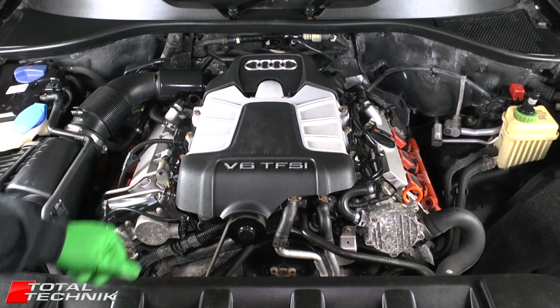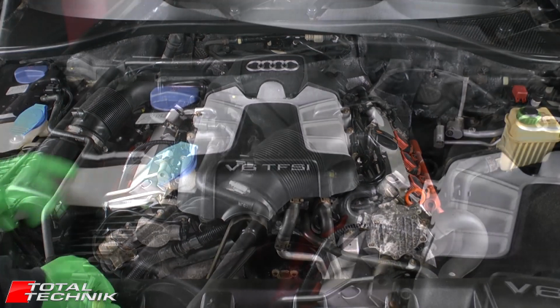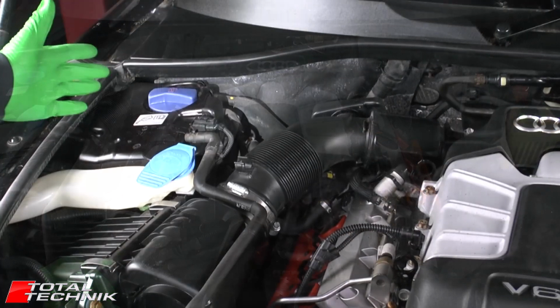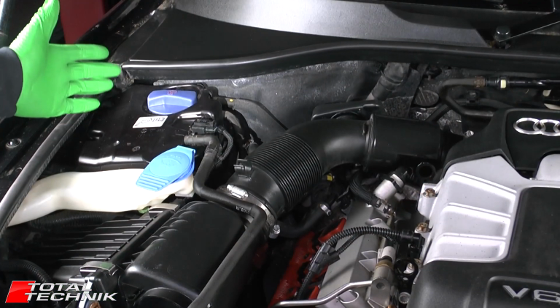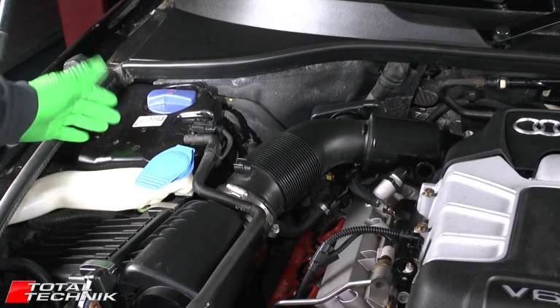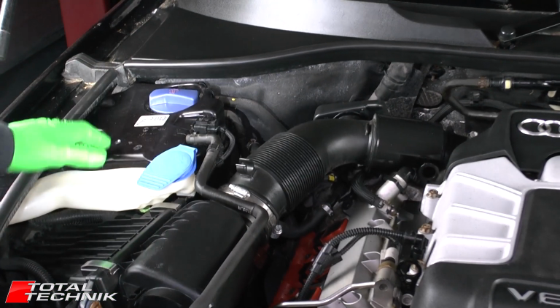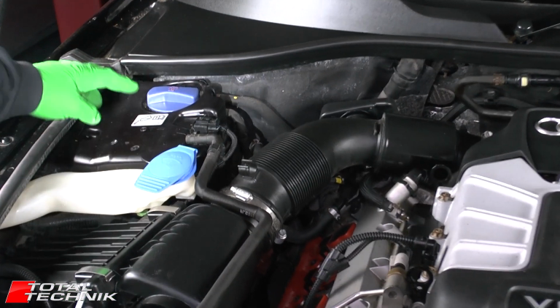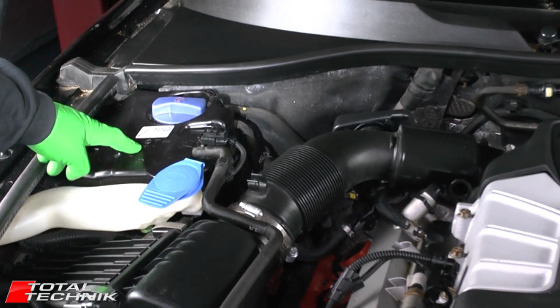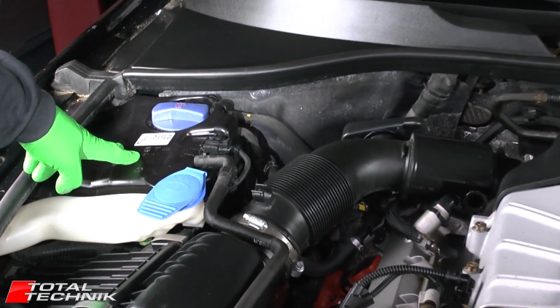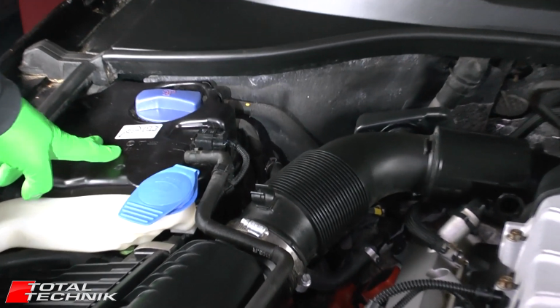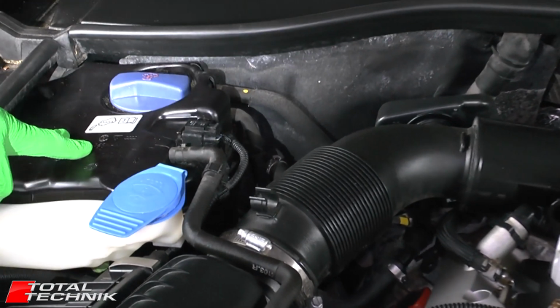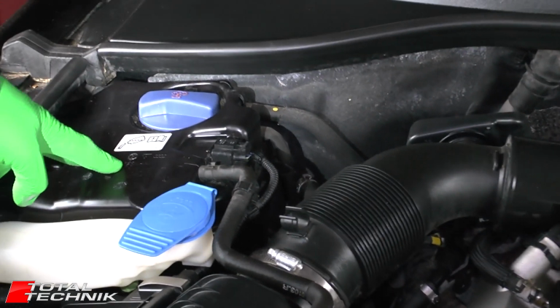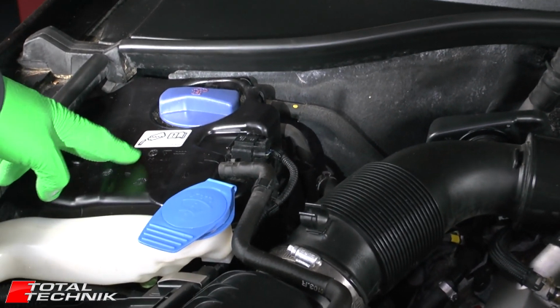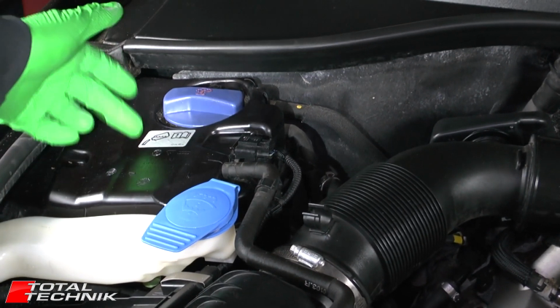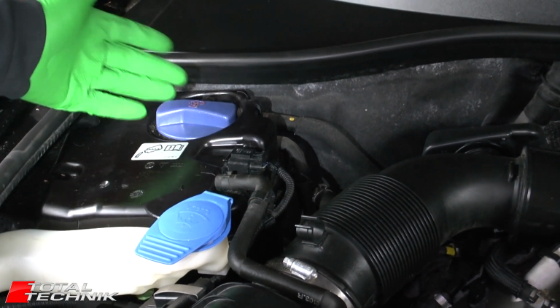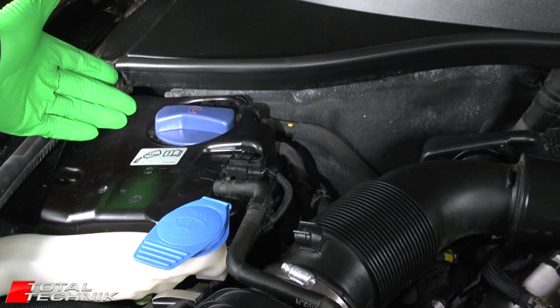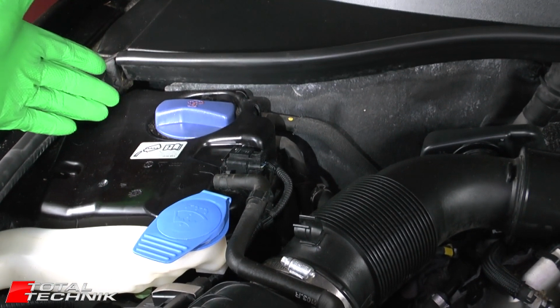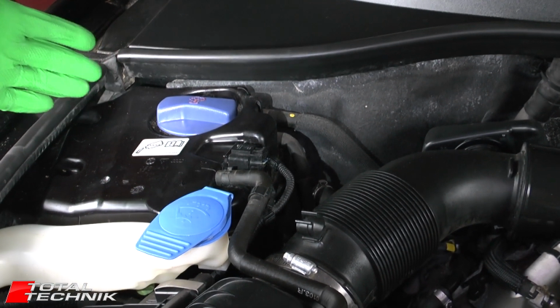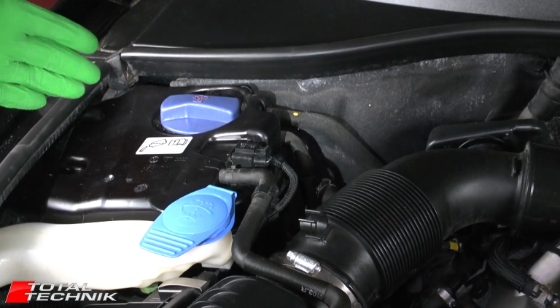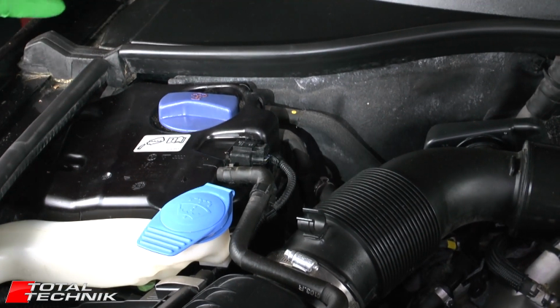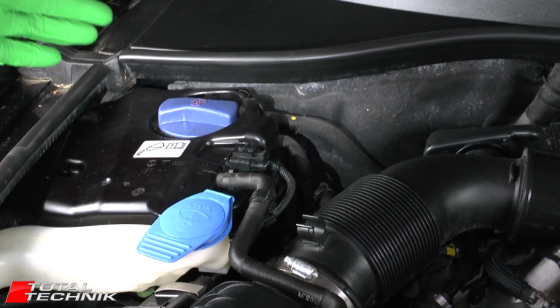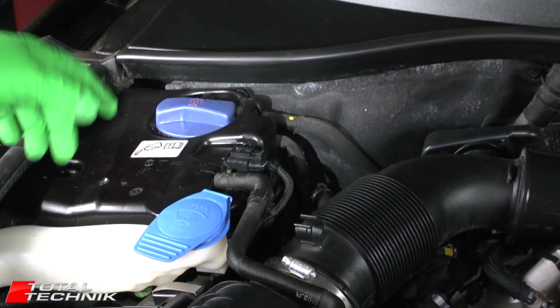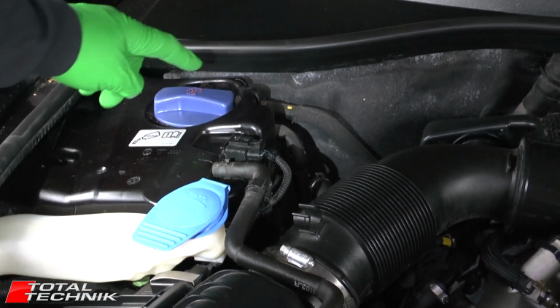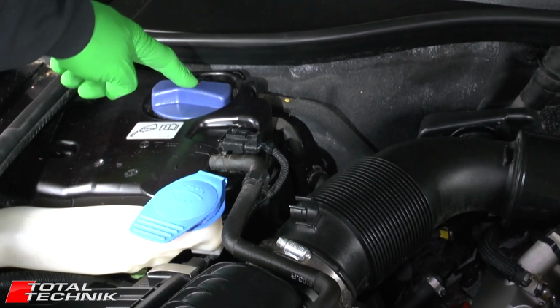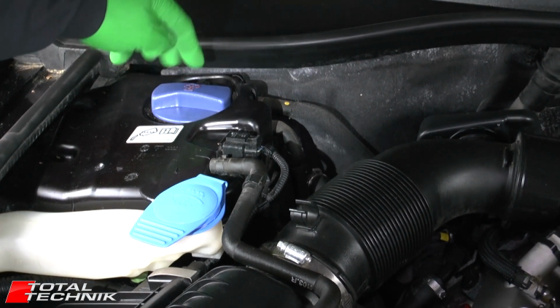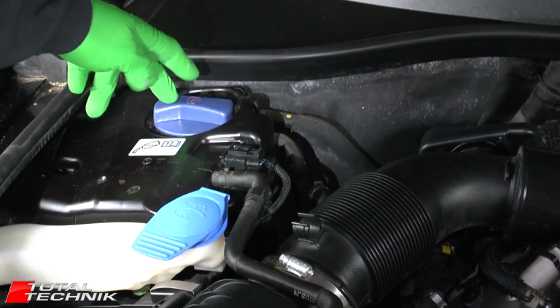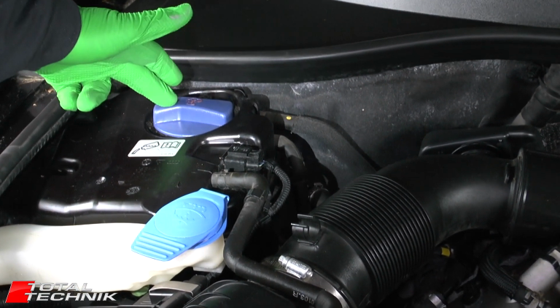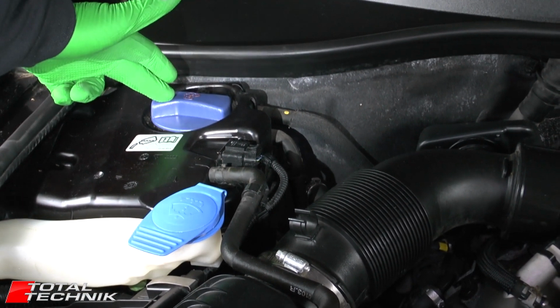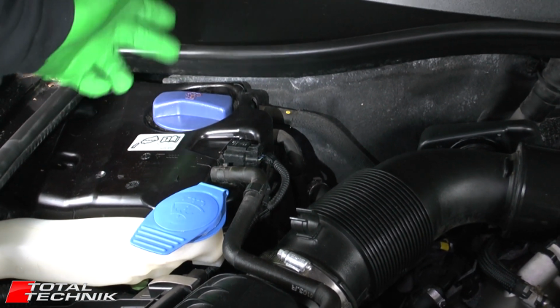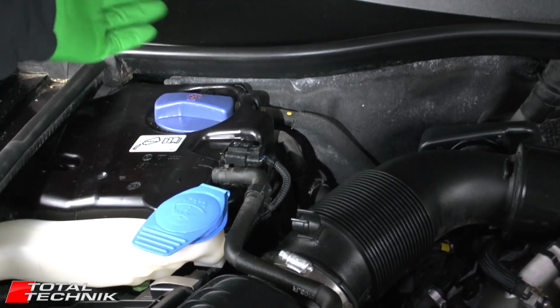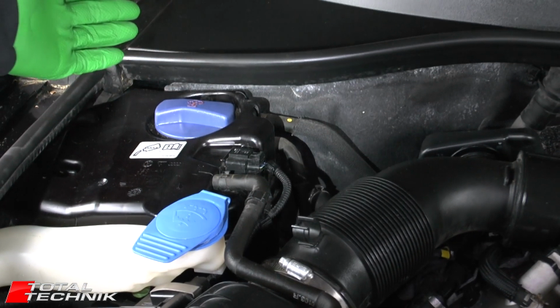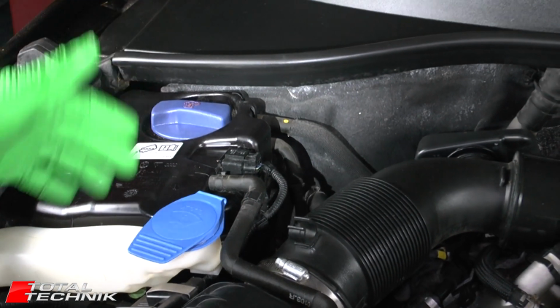So we might as well start in this corner. This is your coolant expansion reservoir — that's where you're going to be topping up your coolant when you do your coolant changes. You can also take that off to check the level, and never remove that when the engine's hot.